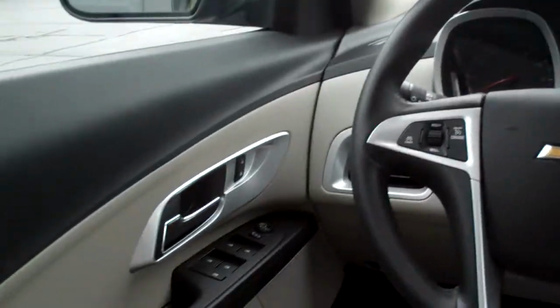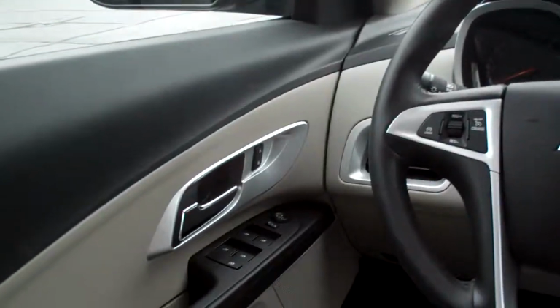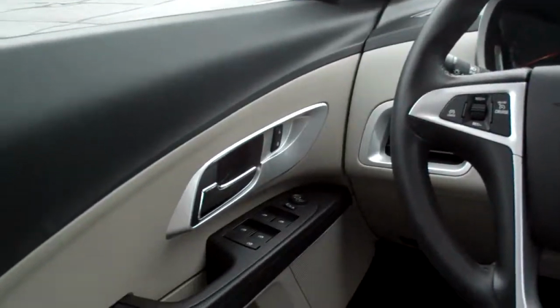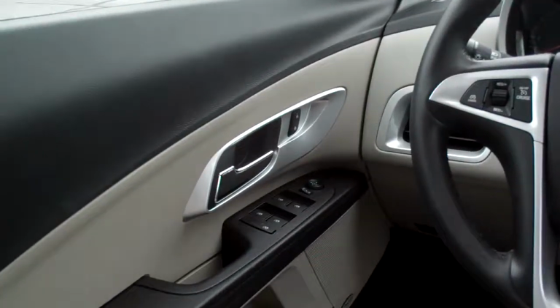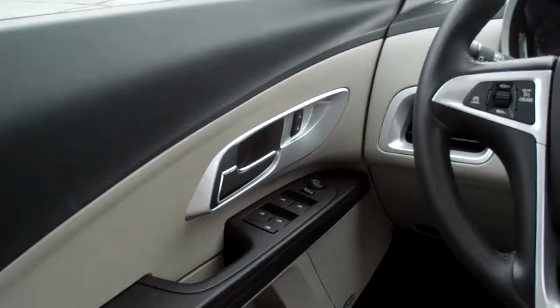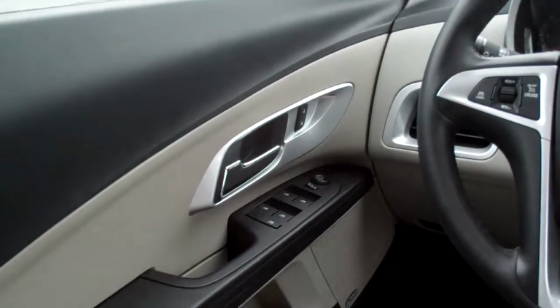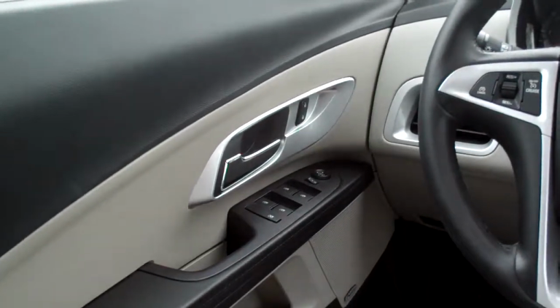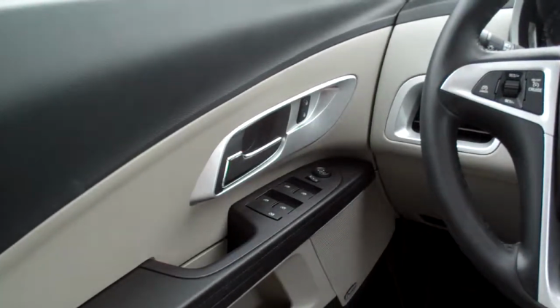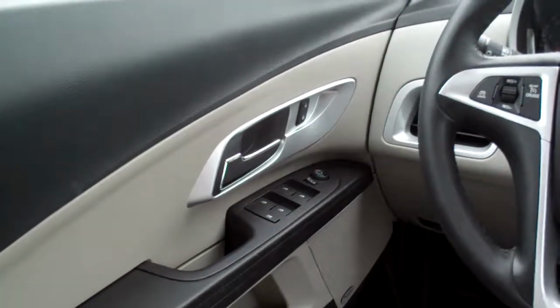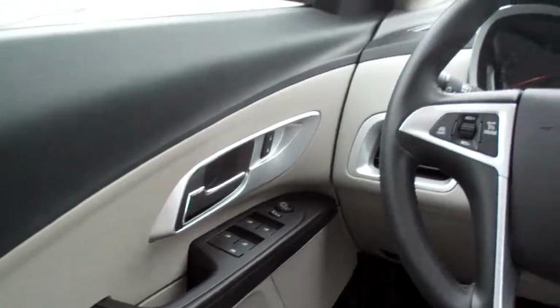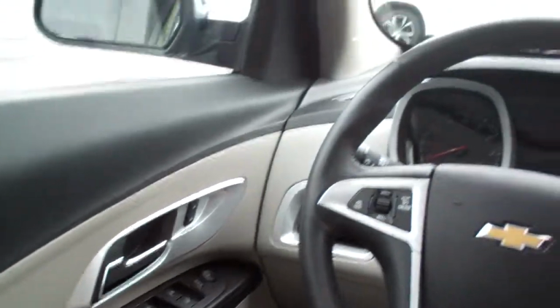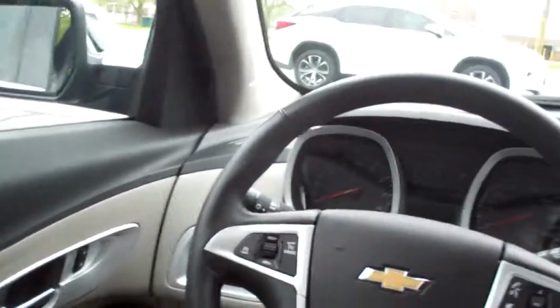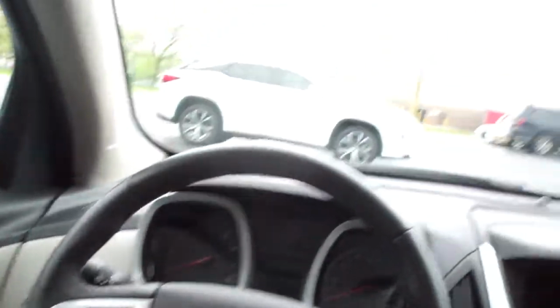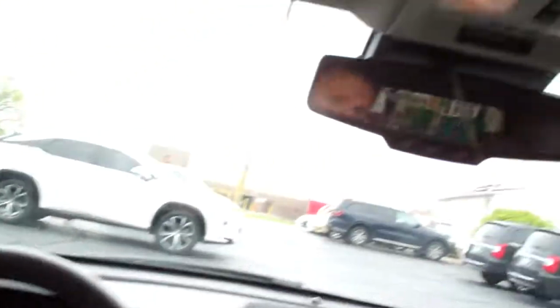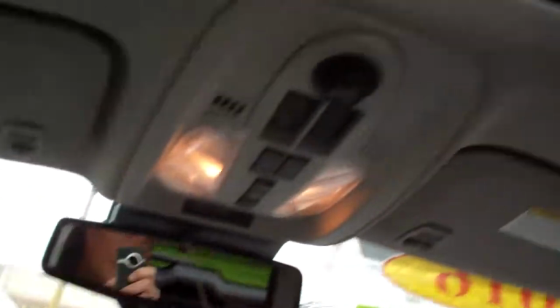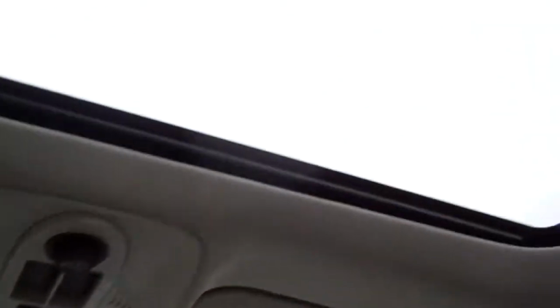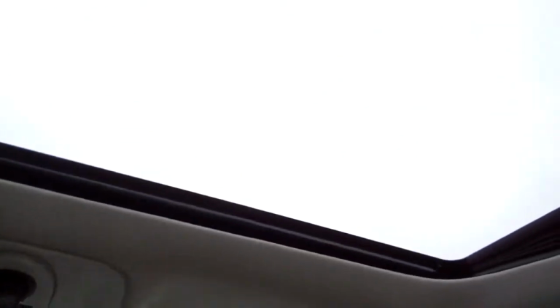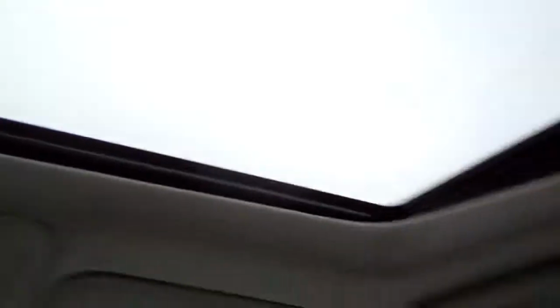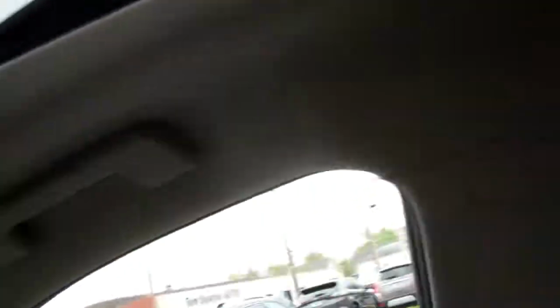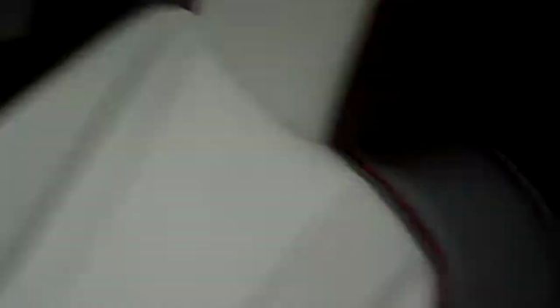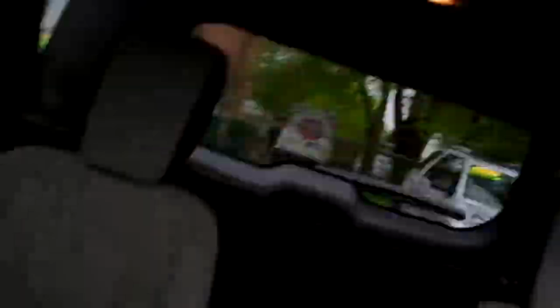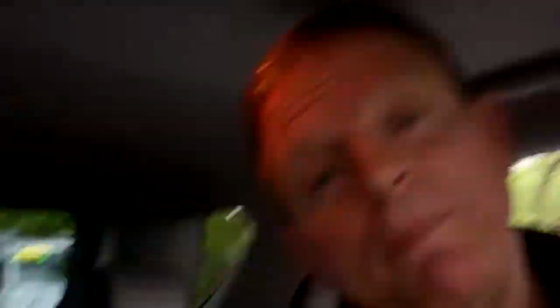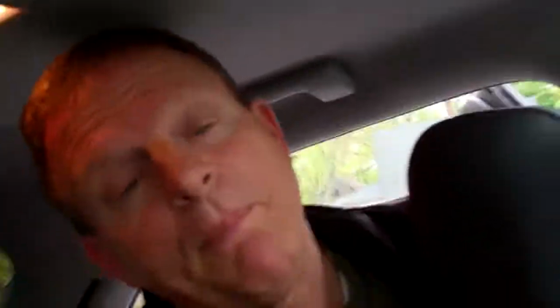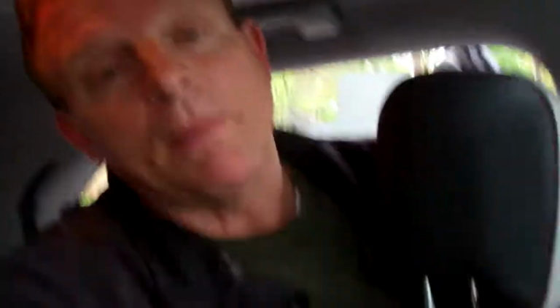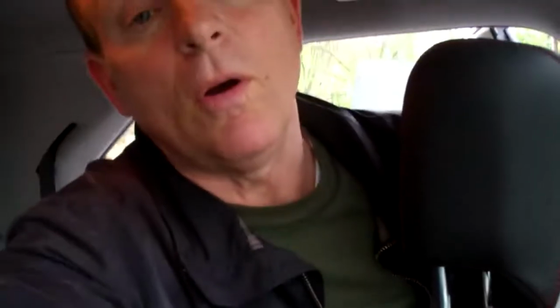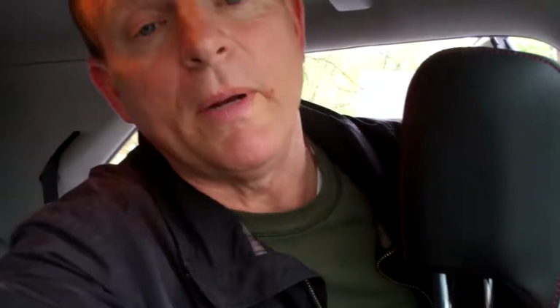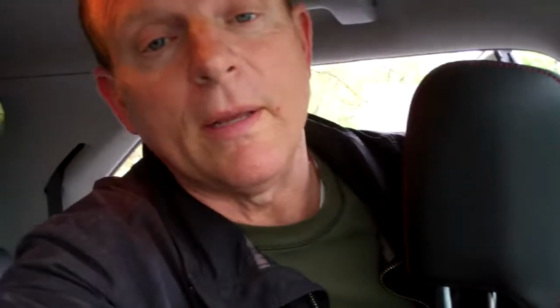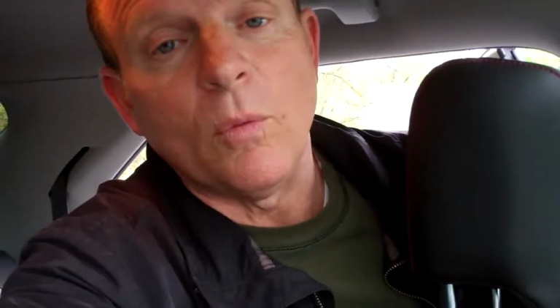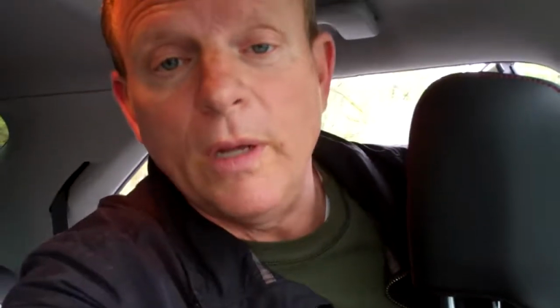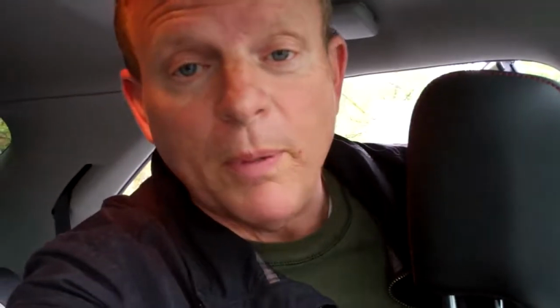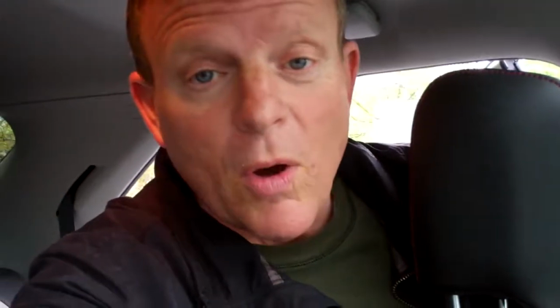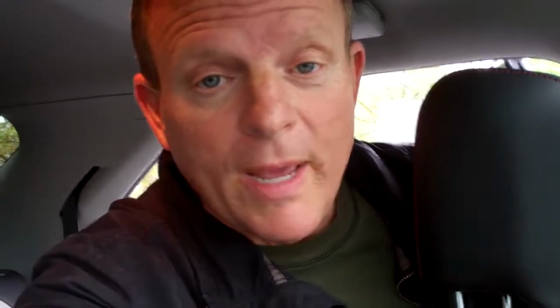Power windows, door locks, mirrors over here. Nice analog gauges, and you got a sunroof — pop that baby open and let the wind blow in.